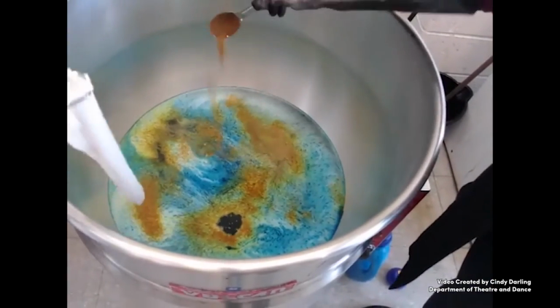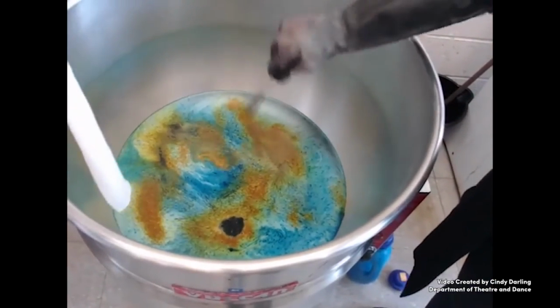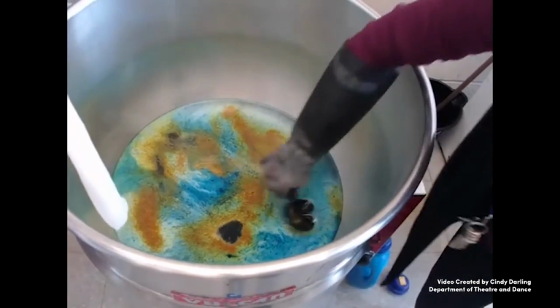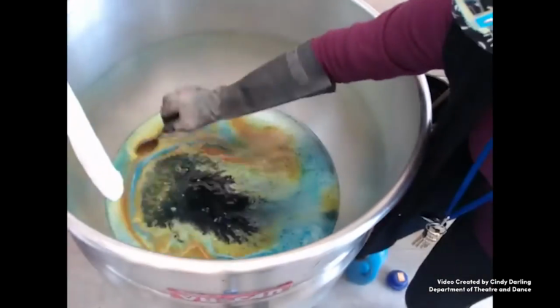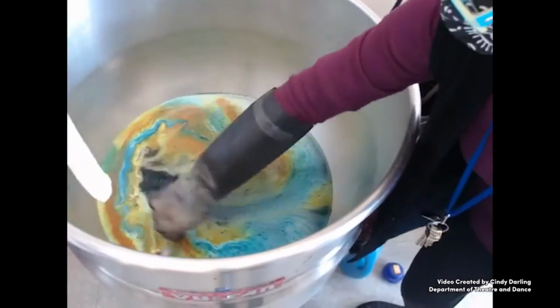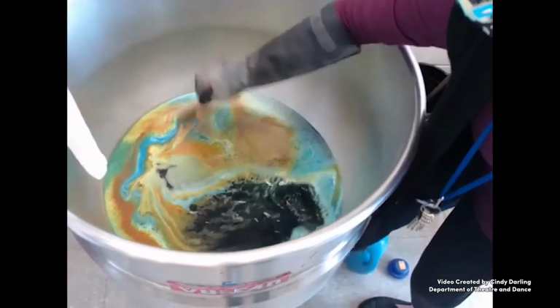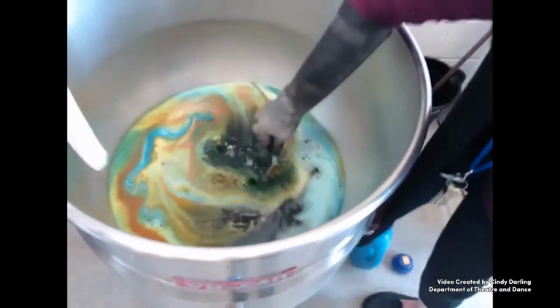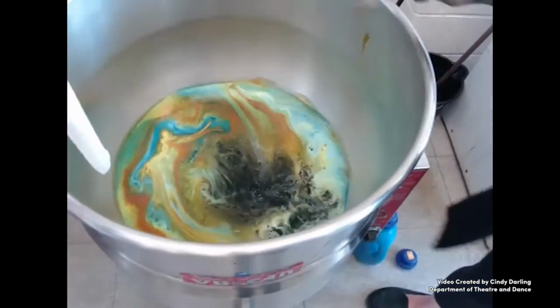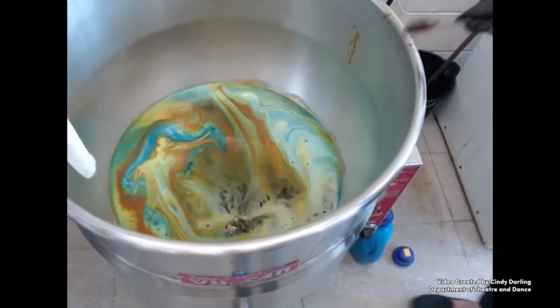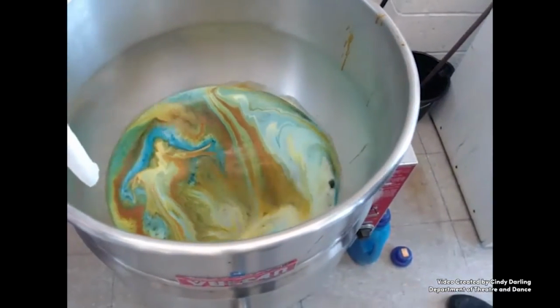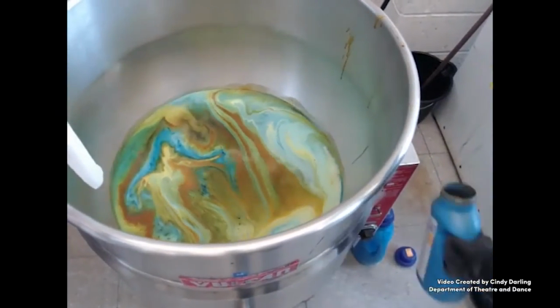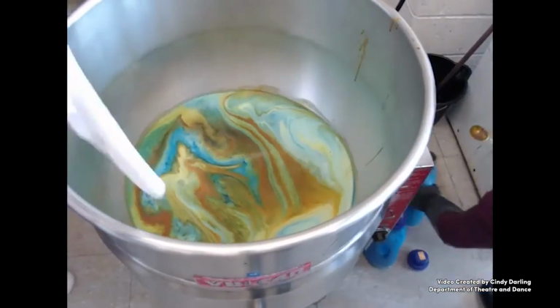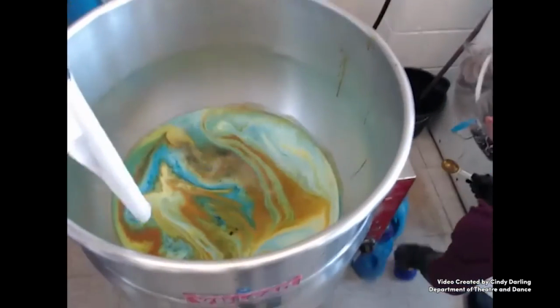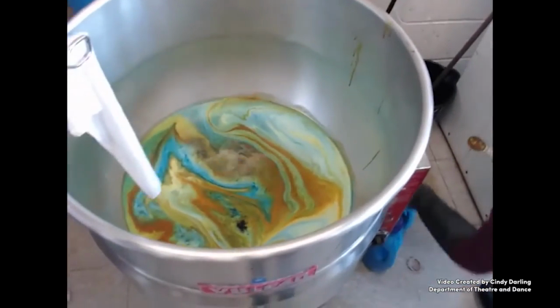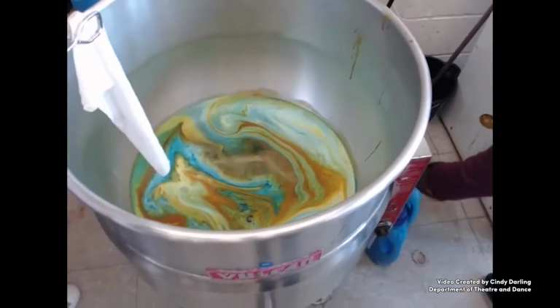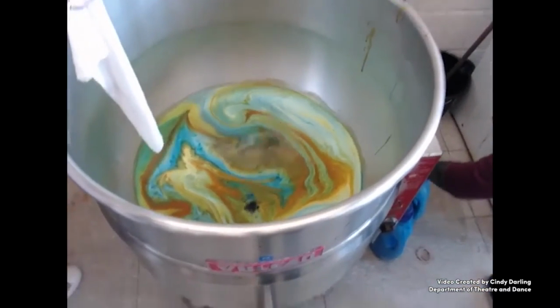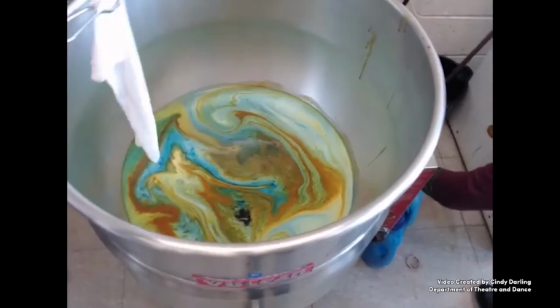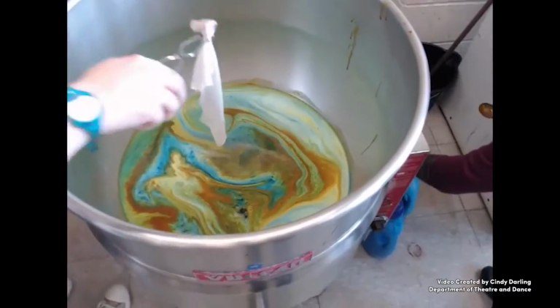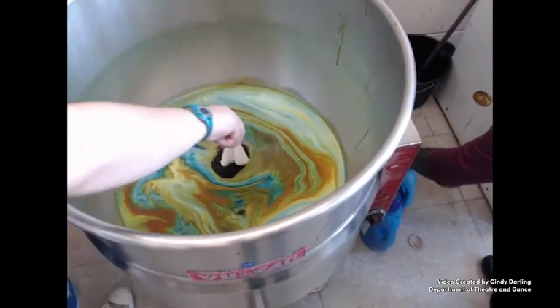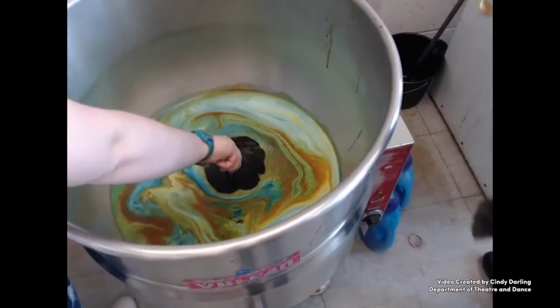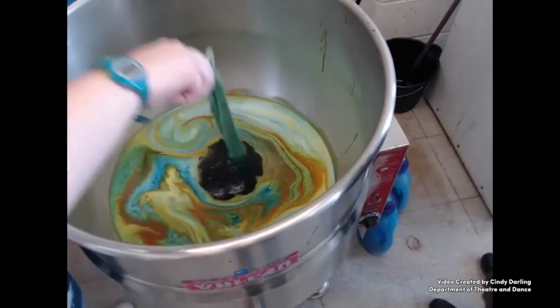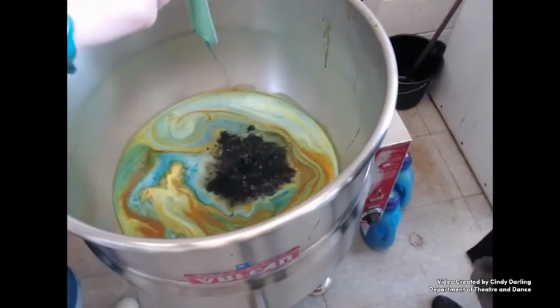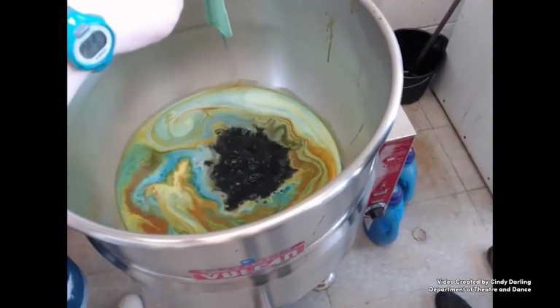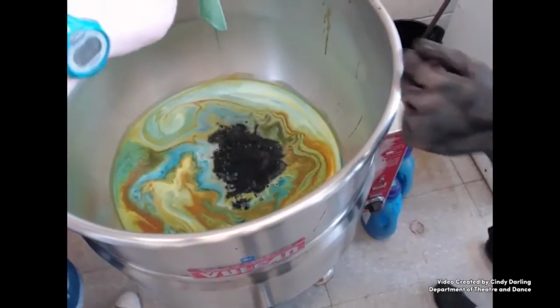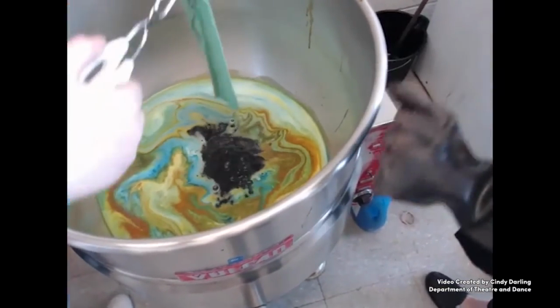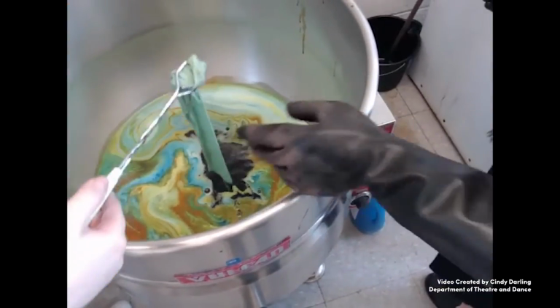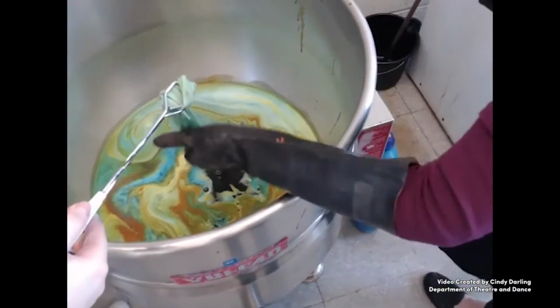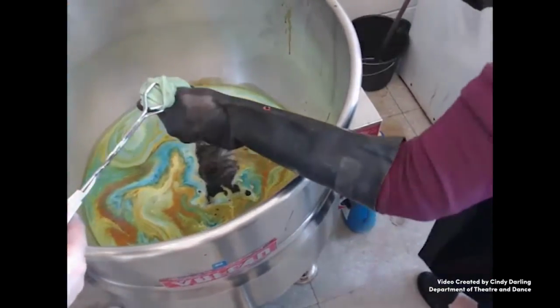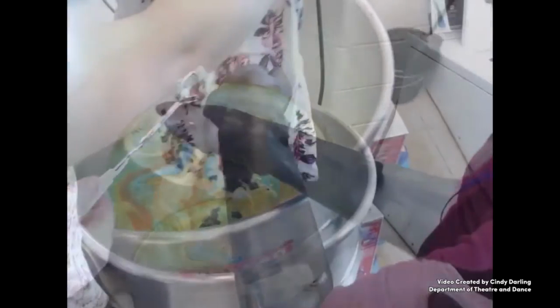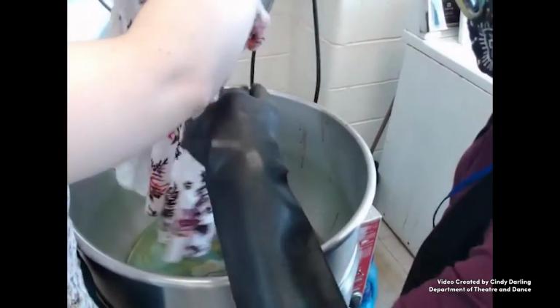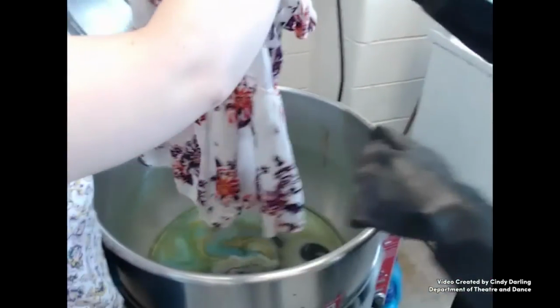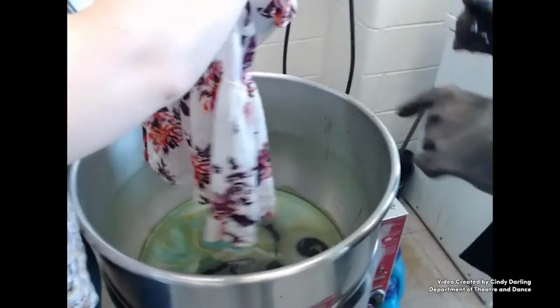This student wanted to keep her color irregular and spotty, so she didn't have the dye come to a full boil. Instead, she sprinkled it on top of the water and dipped through the floating colors. A swatch makes sure you have the concentration right before you dip the whole garment.